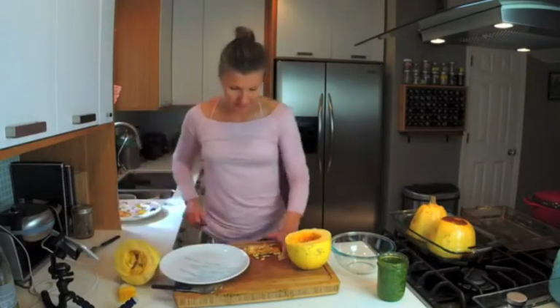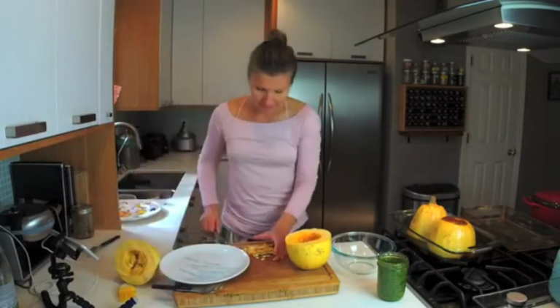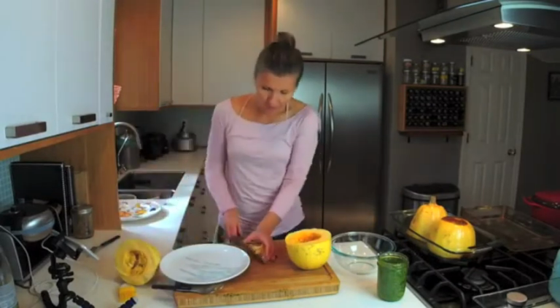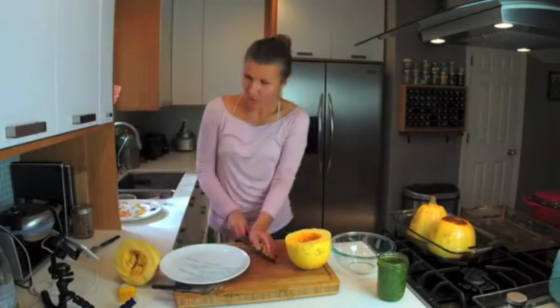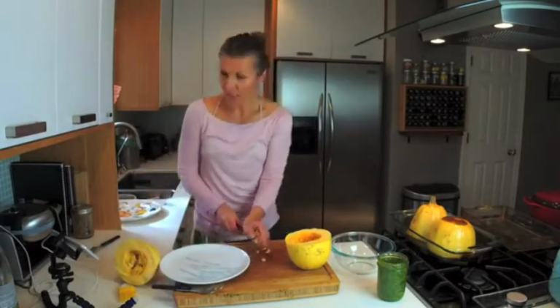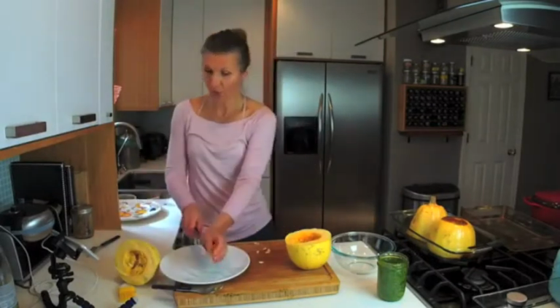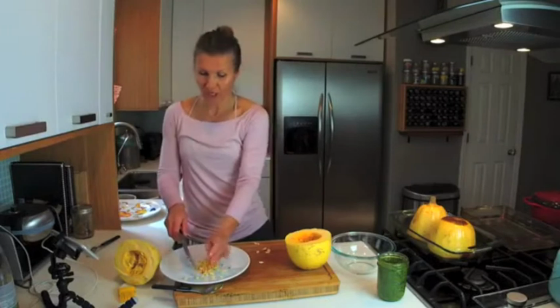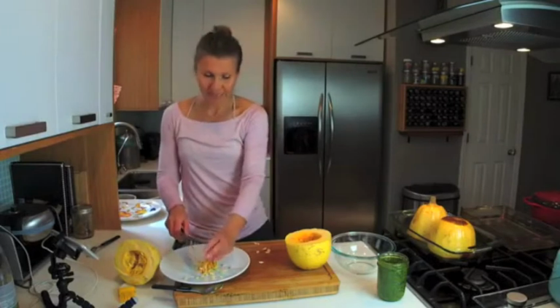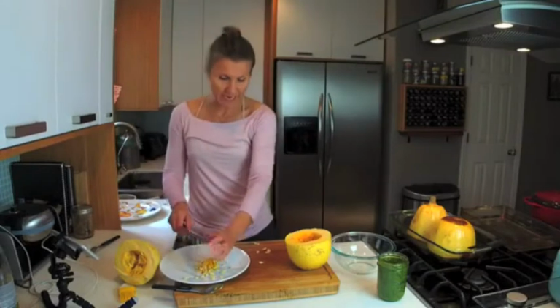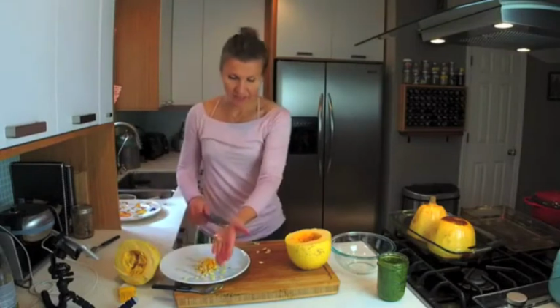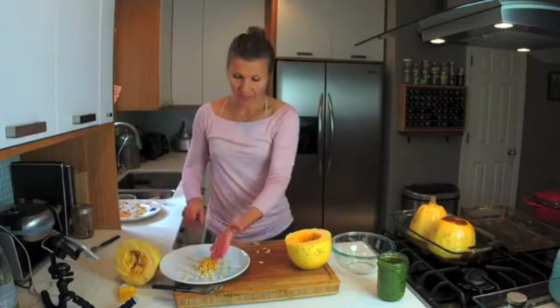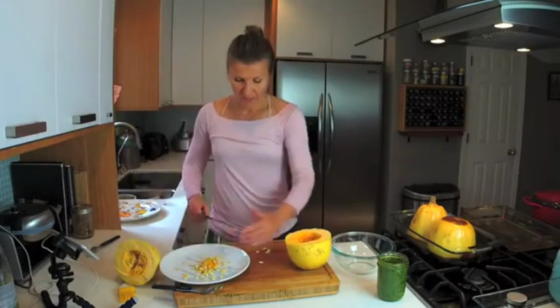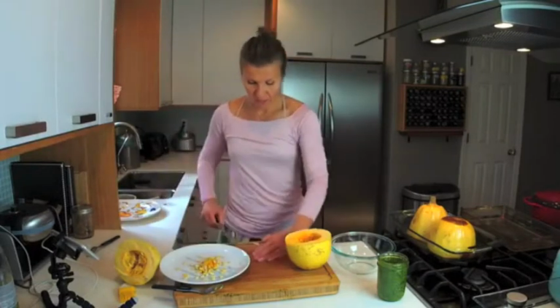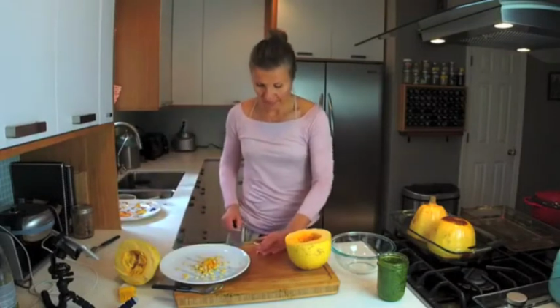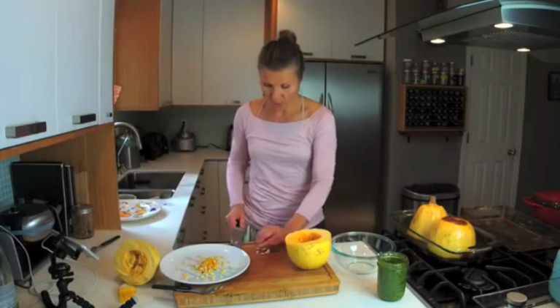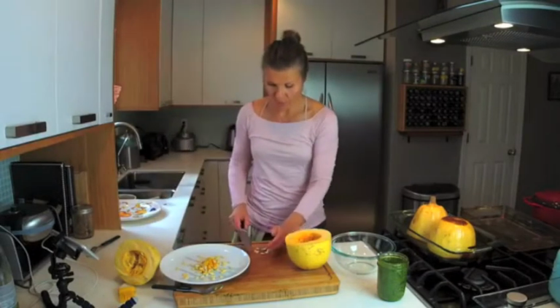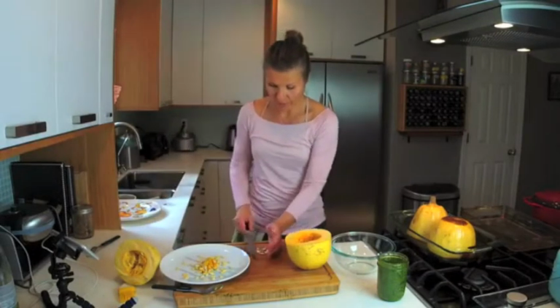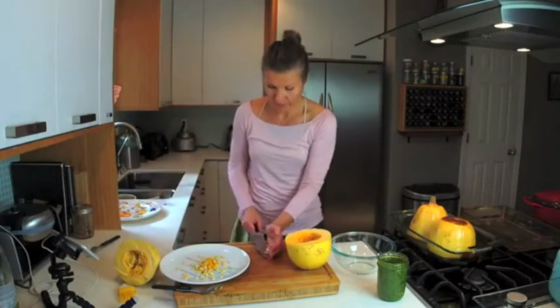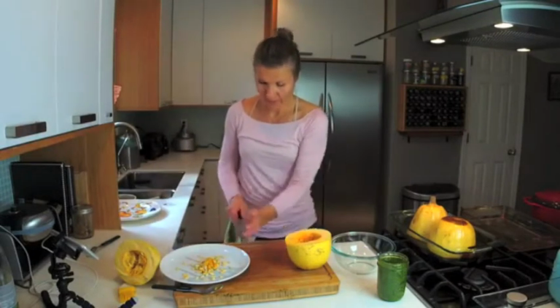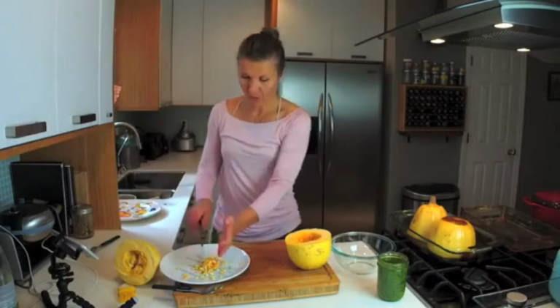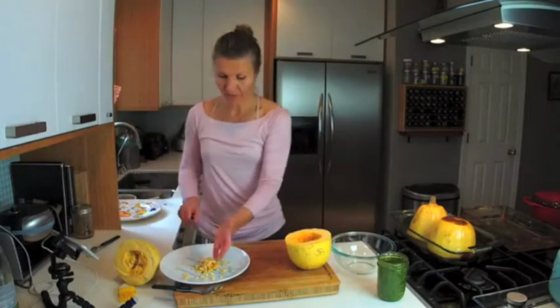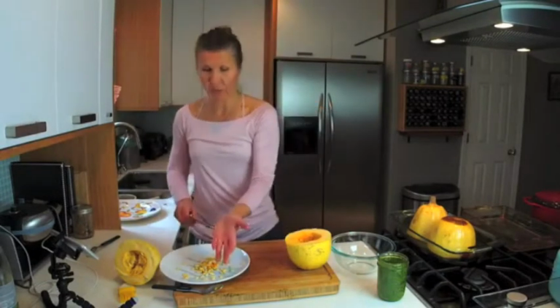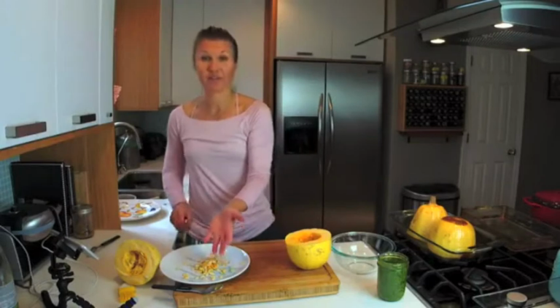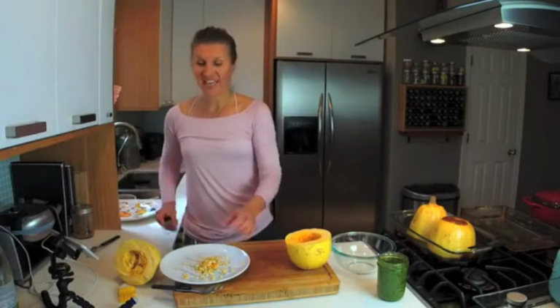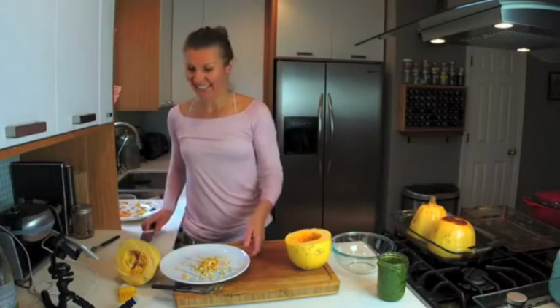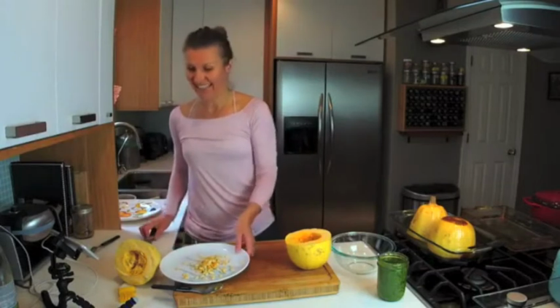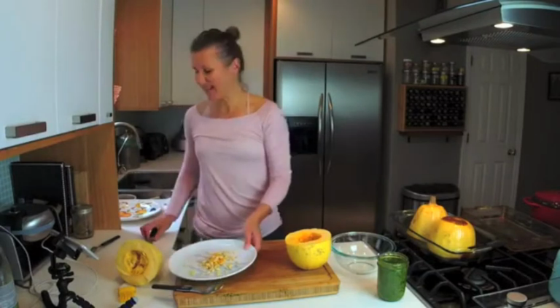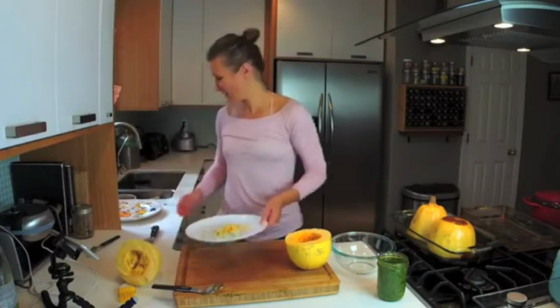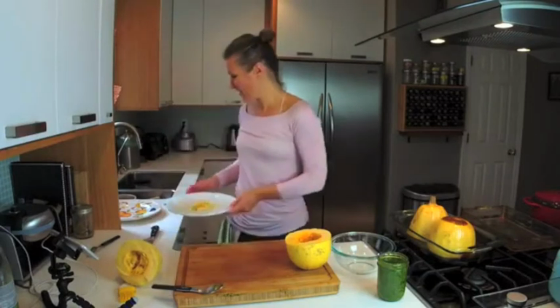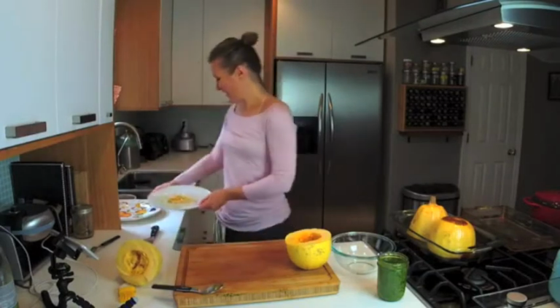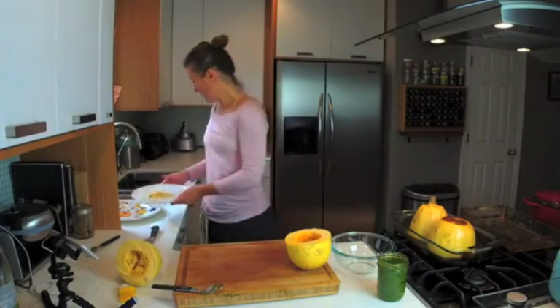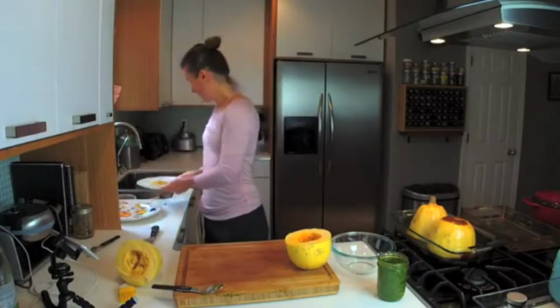I'm wondering — who here has made spaghetti squash before? And what's your favorite way of eating it? I'm curious.